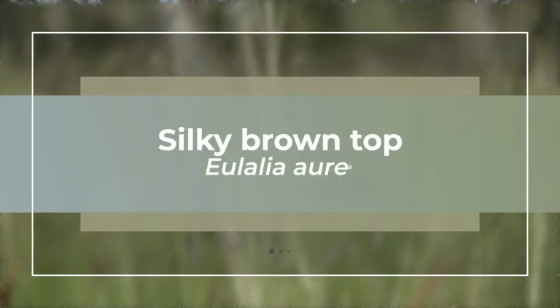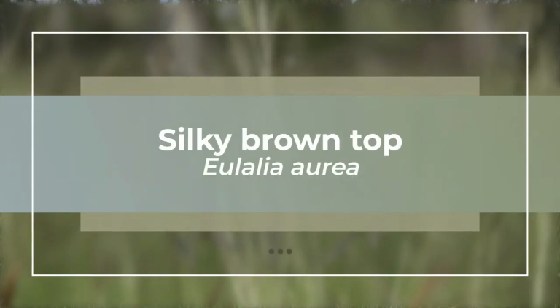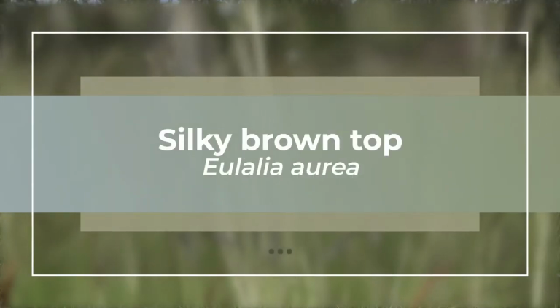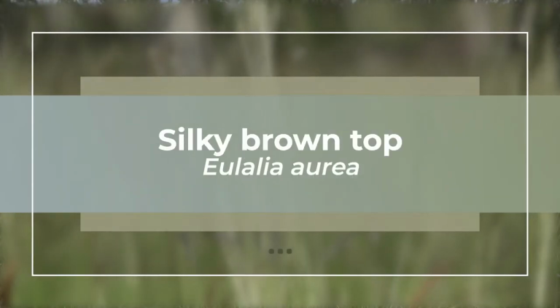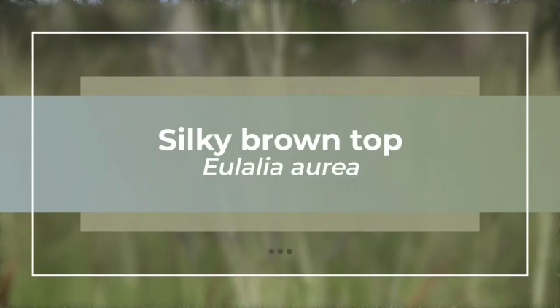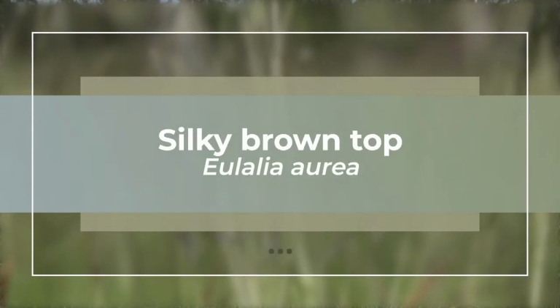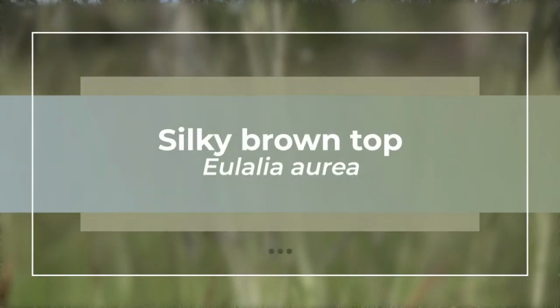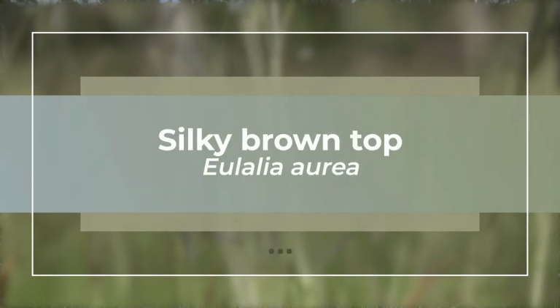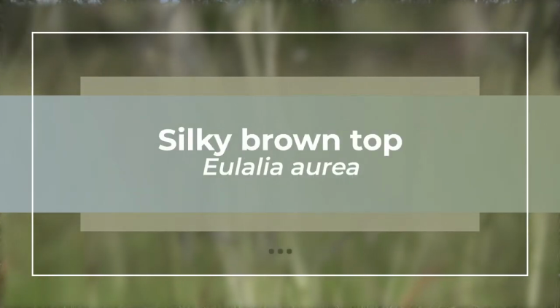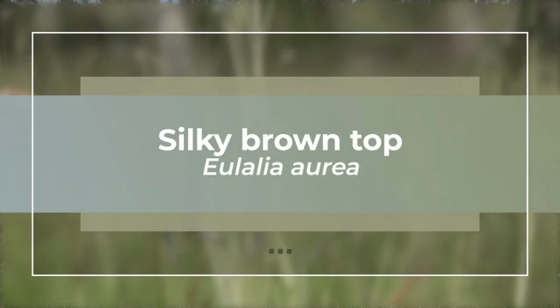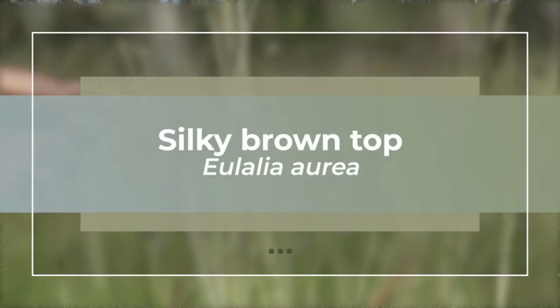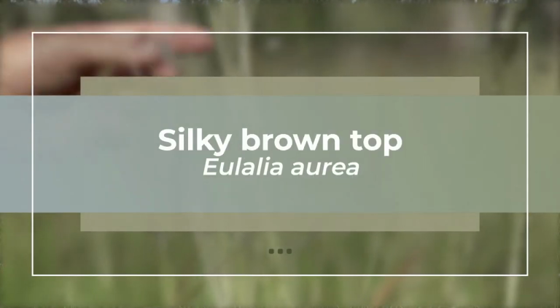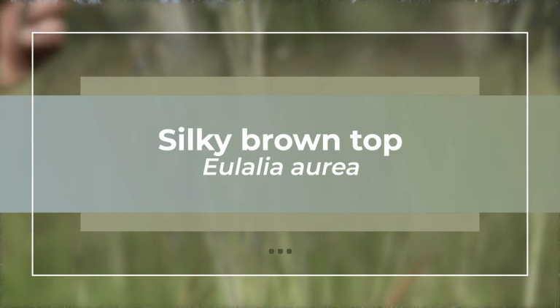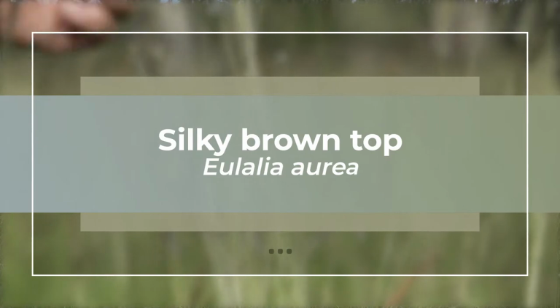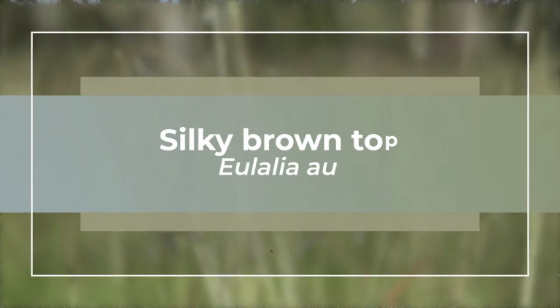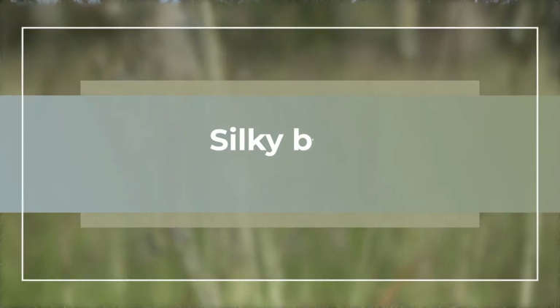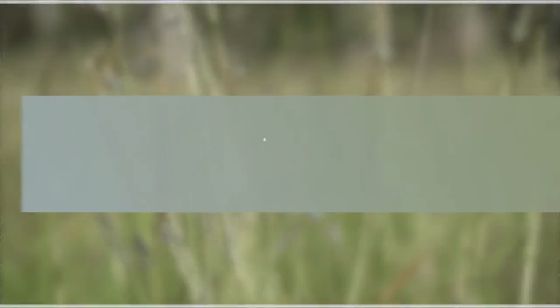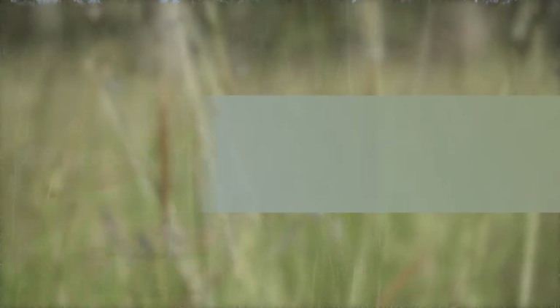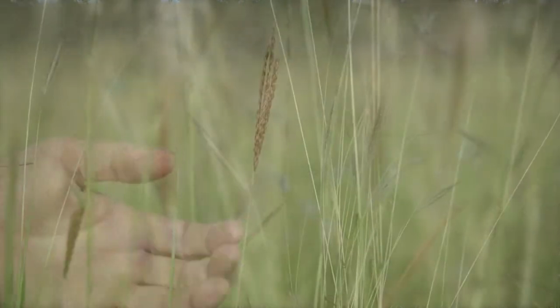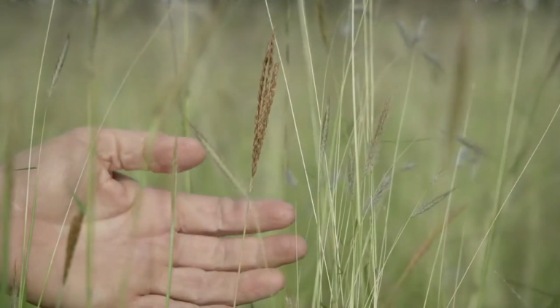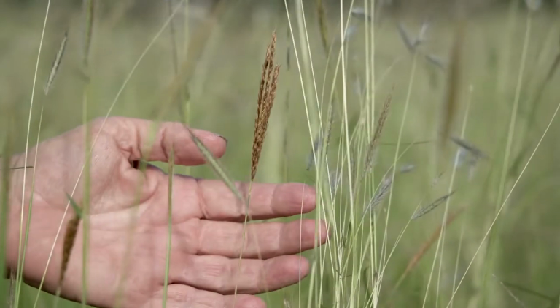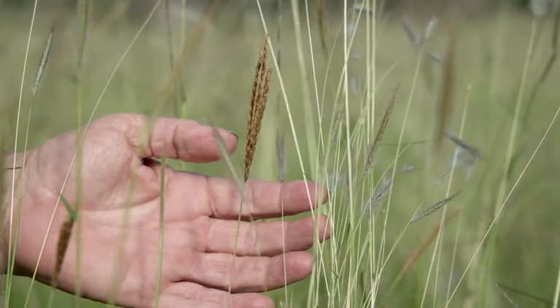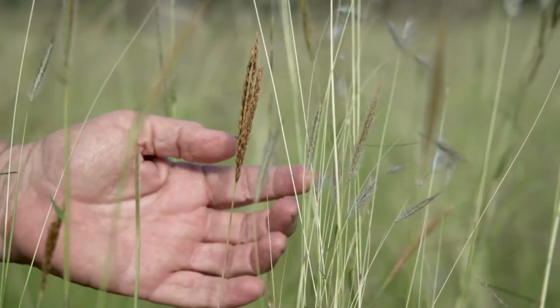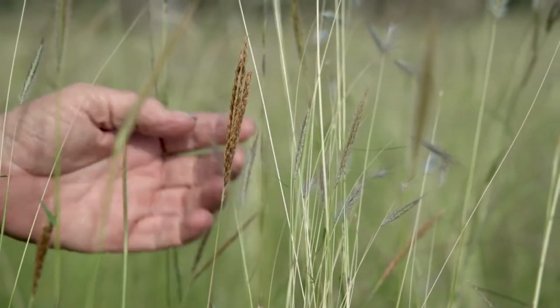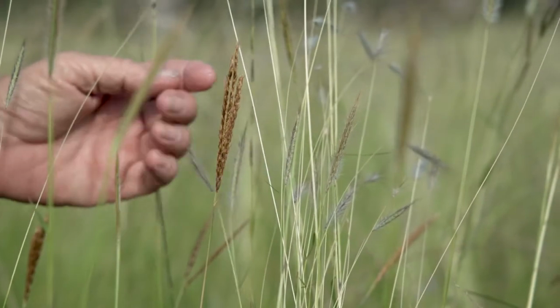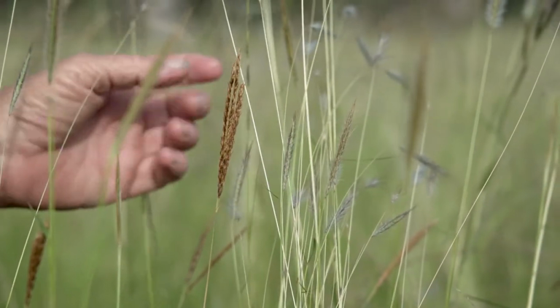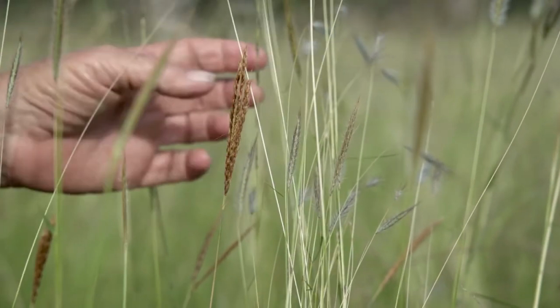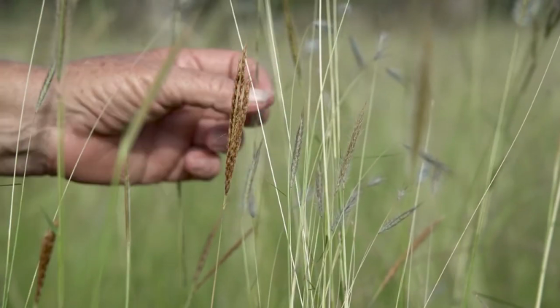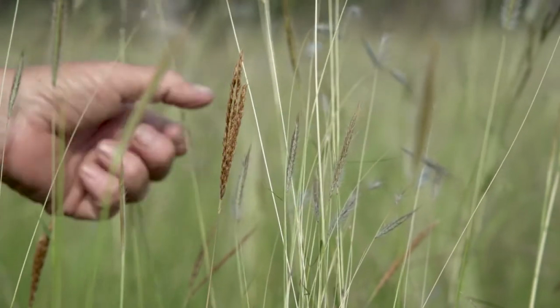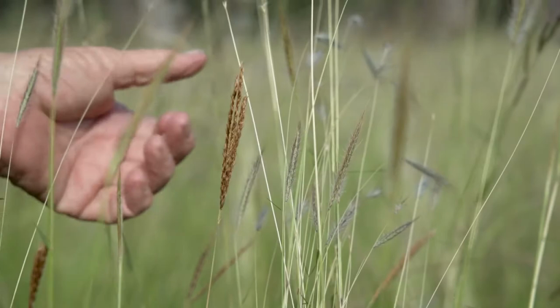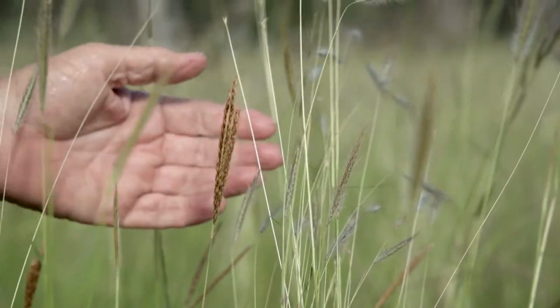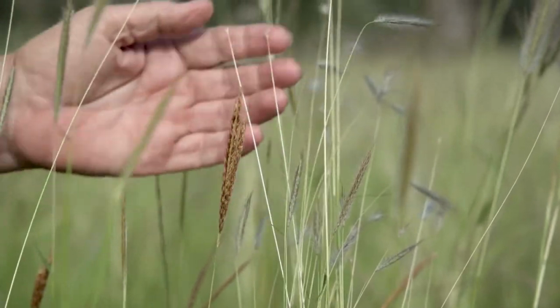Eulalia aurea — the common name is silky brown top, for obvious reasons. It's got a beautiful golden brown silky seed head.